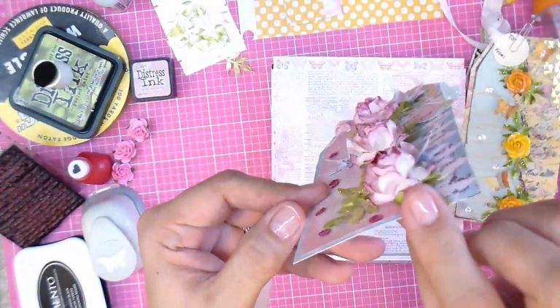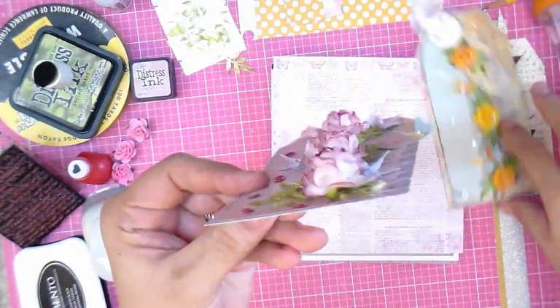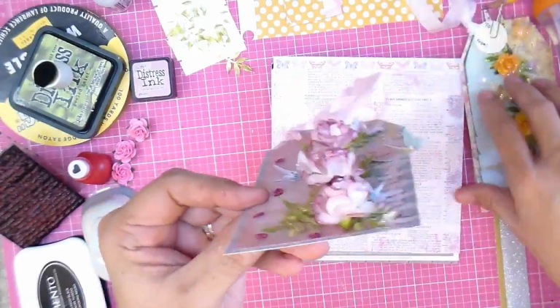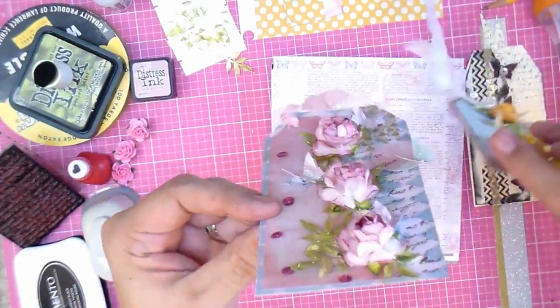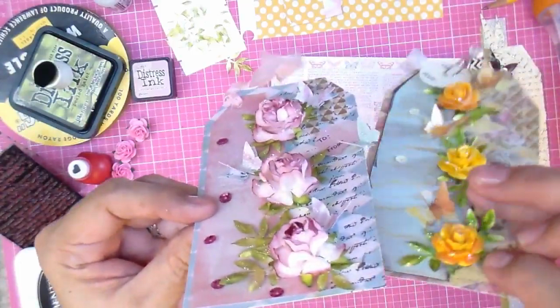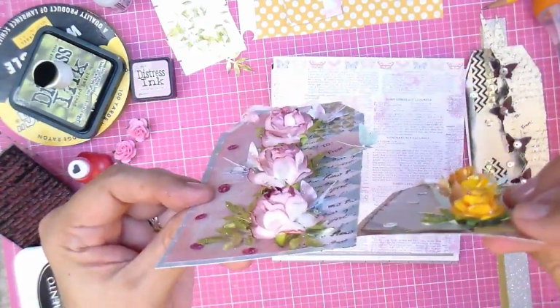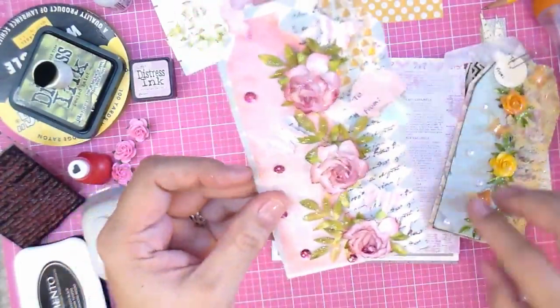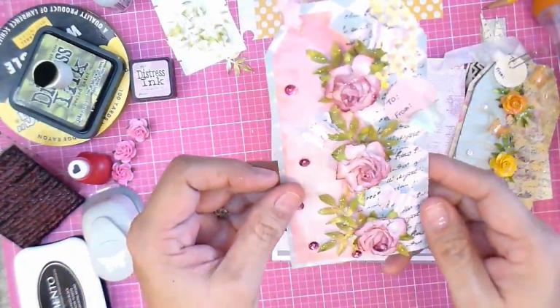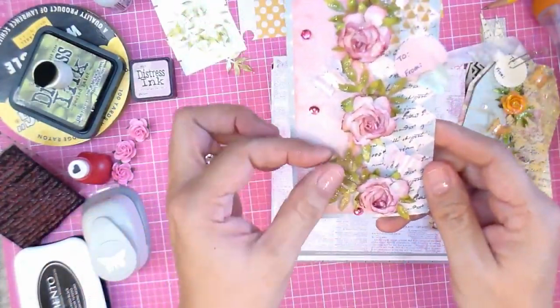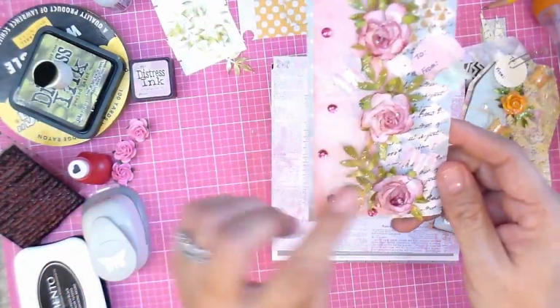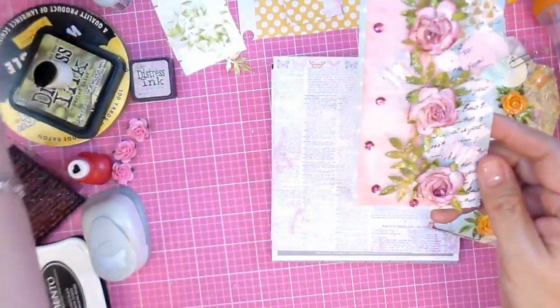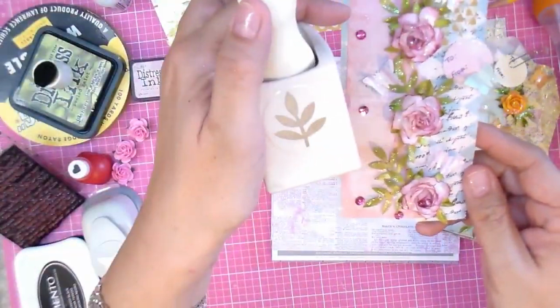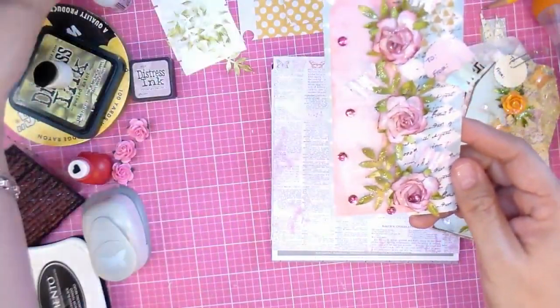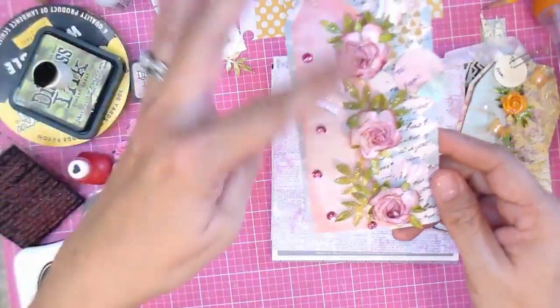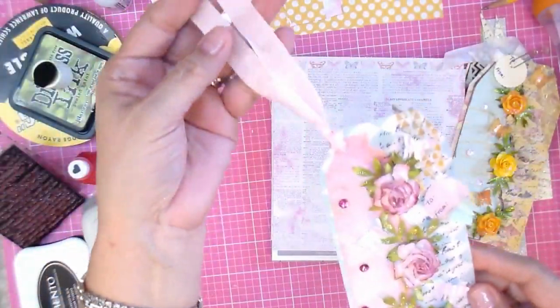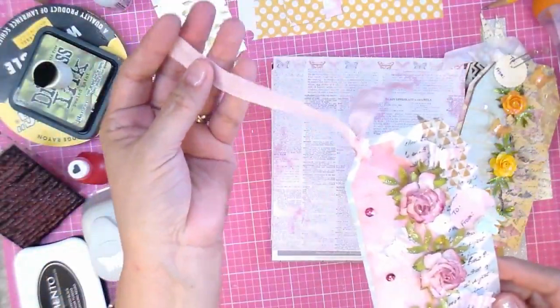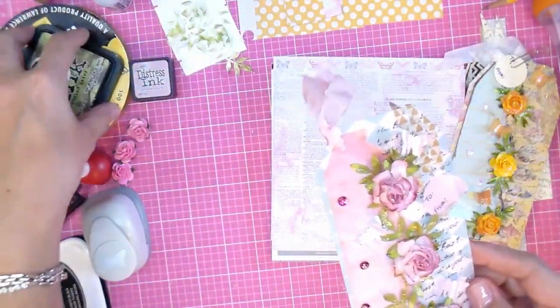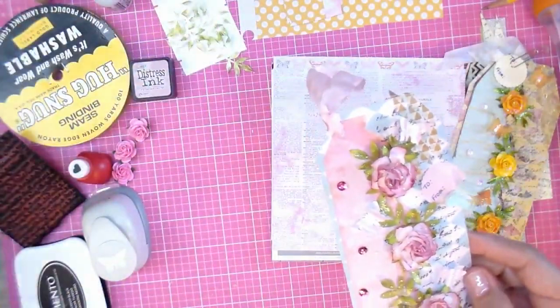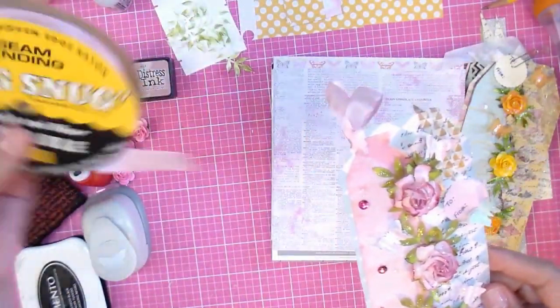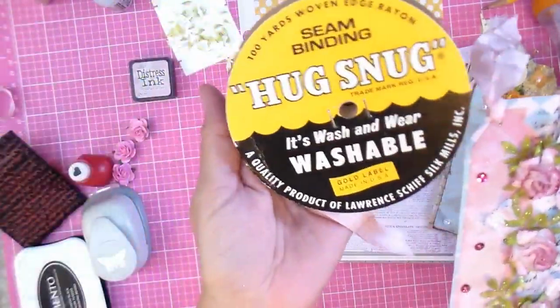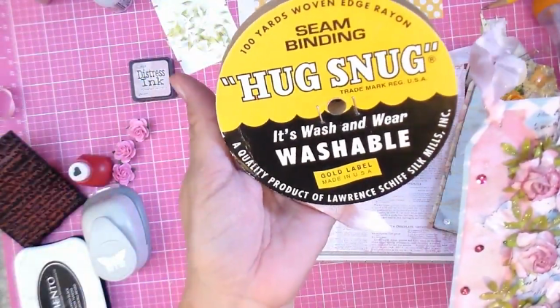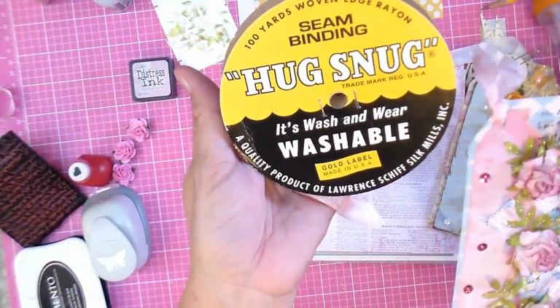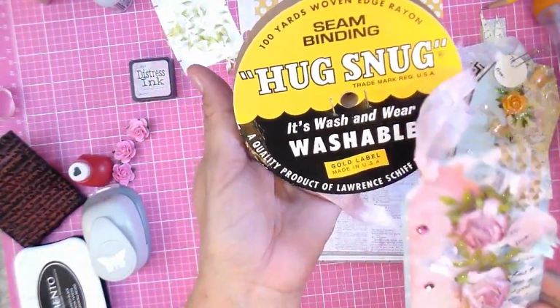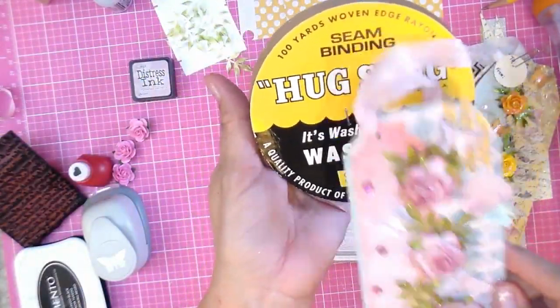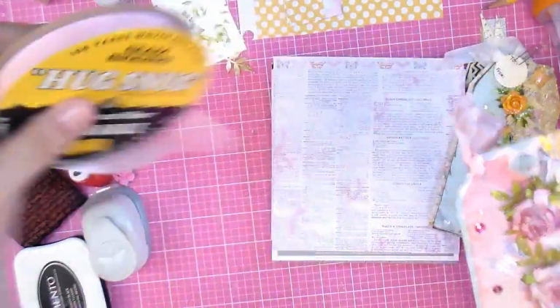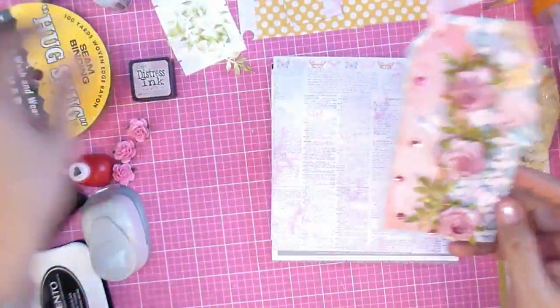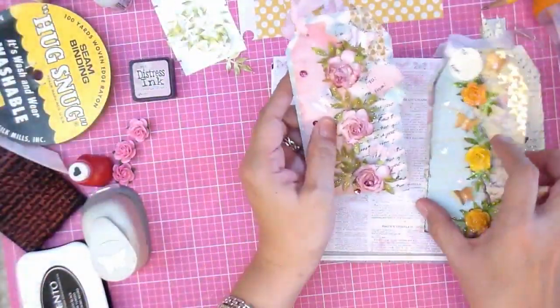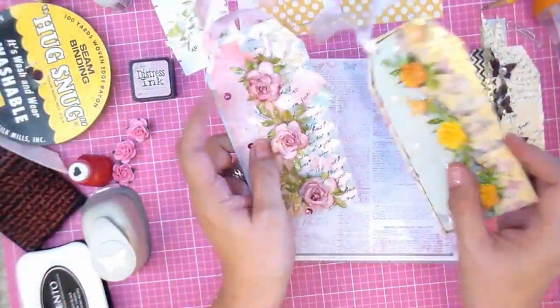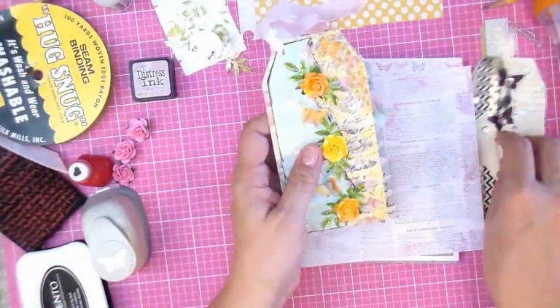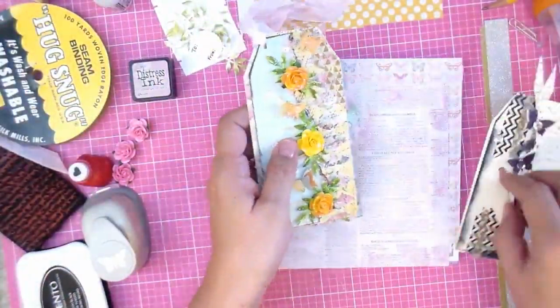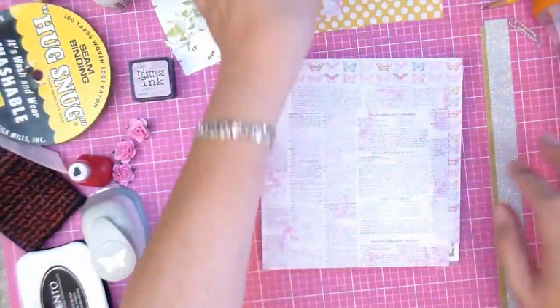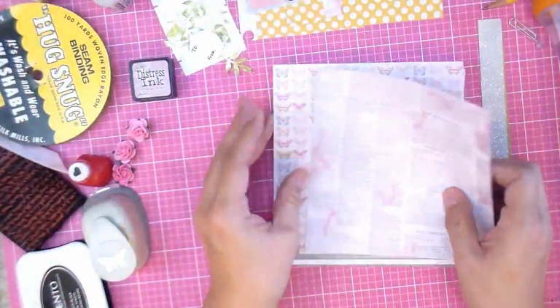Except this one has bigger flowers than yellow, so you can use any flower you want from your stash. The leaves are a Martha Stewart punch. Some seam binding that I got off of eBay.